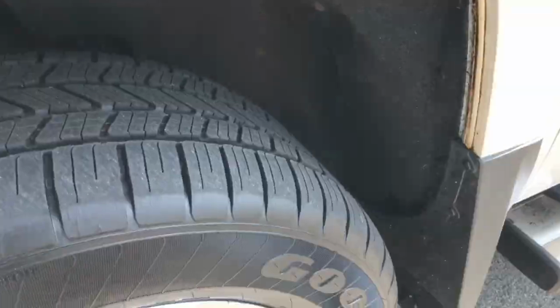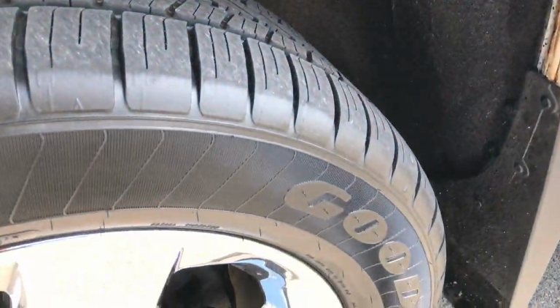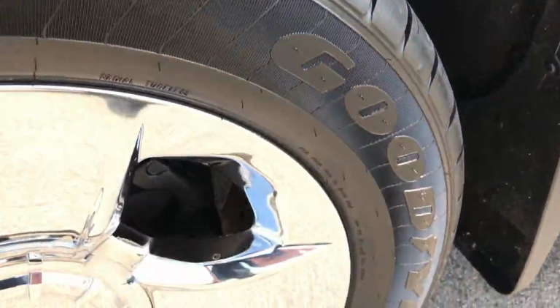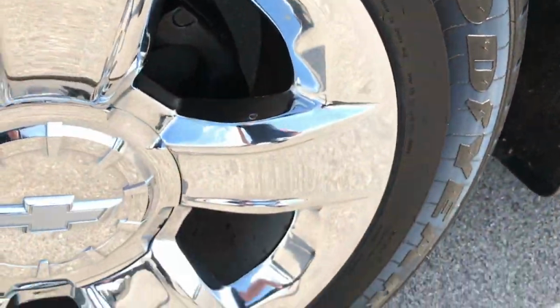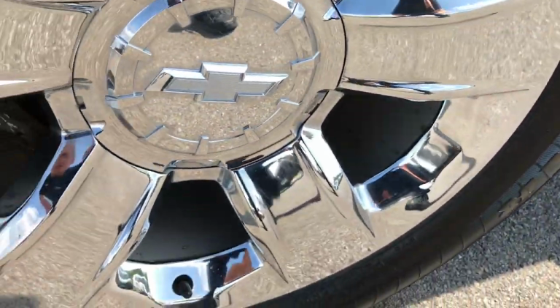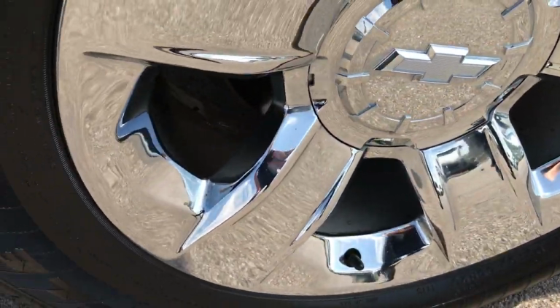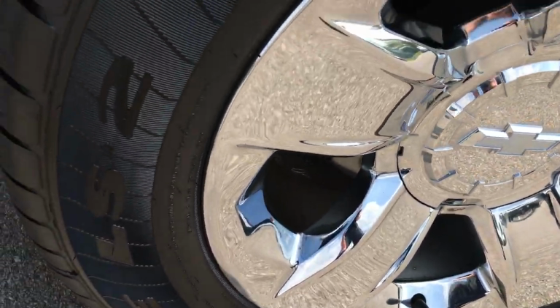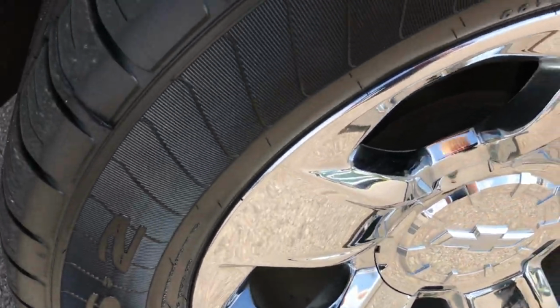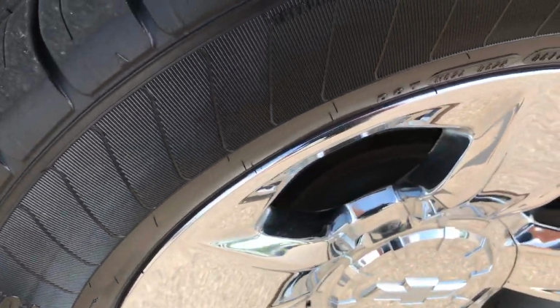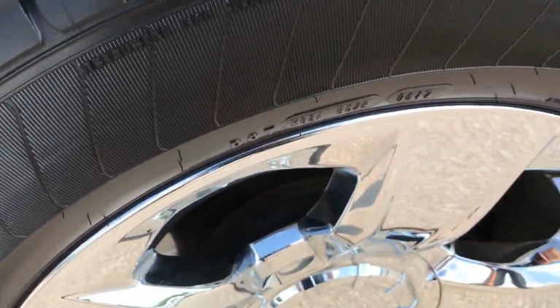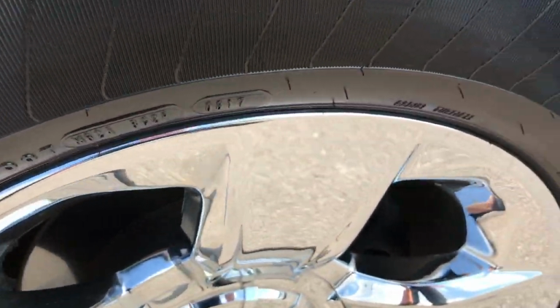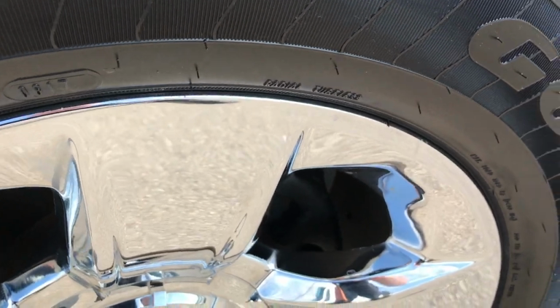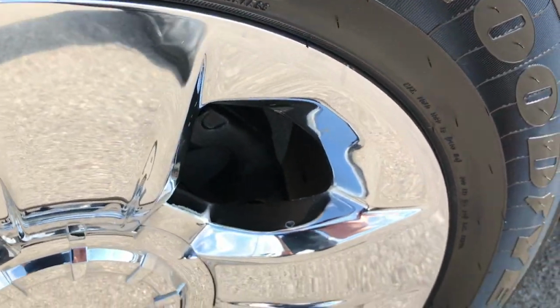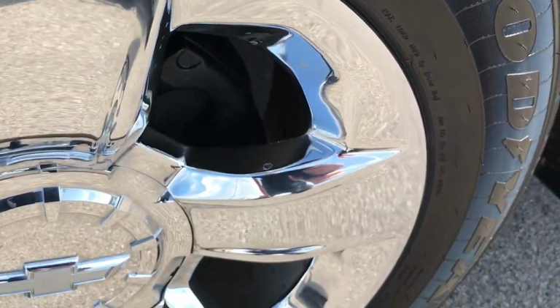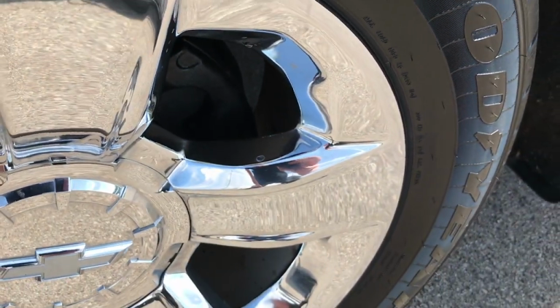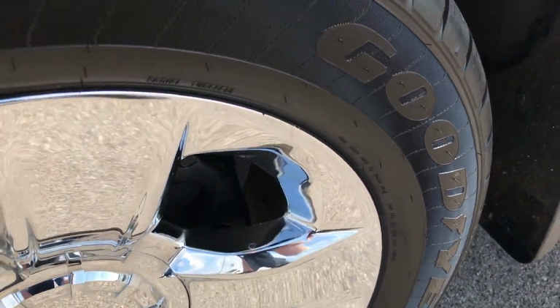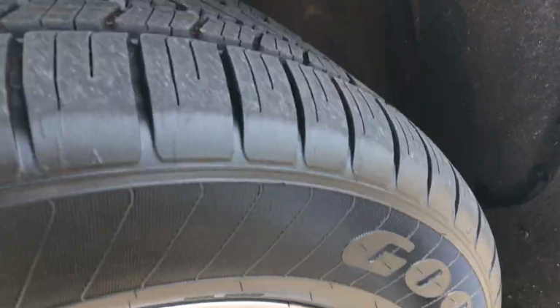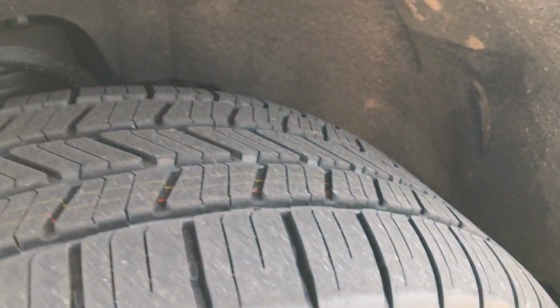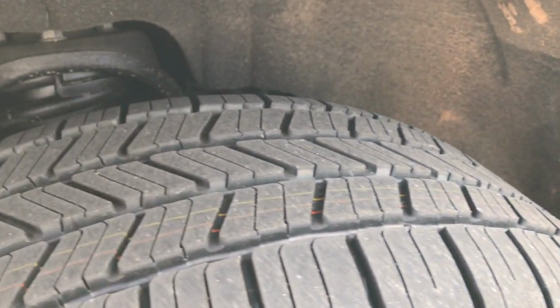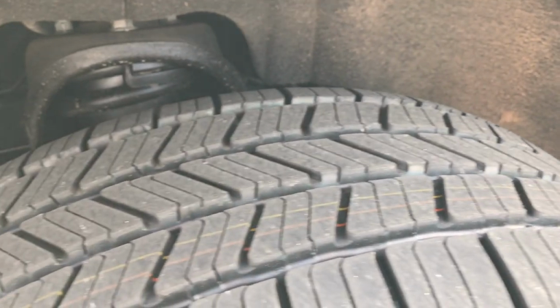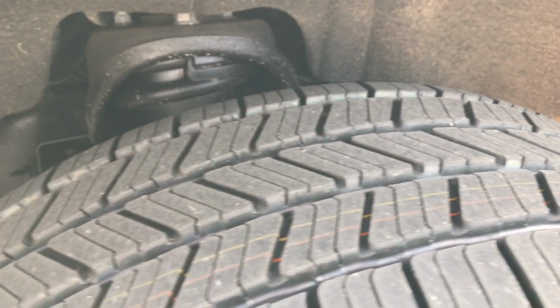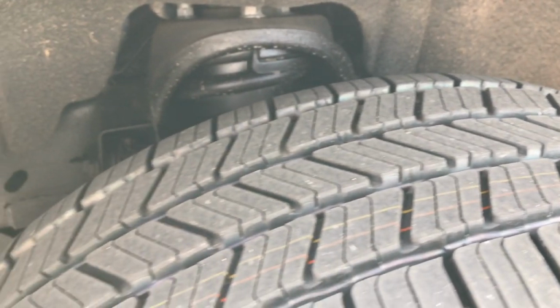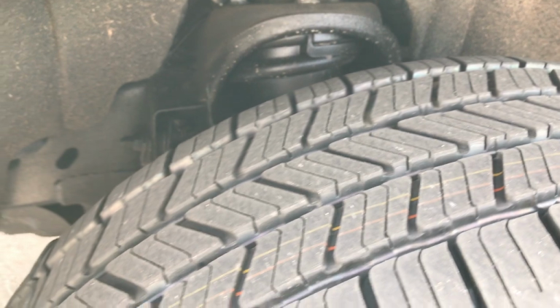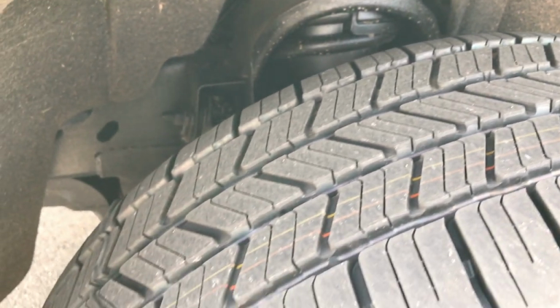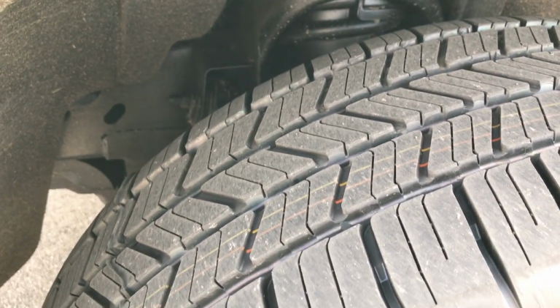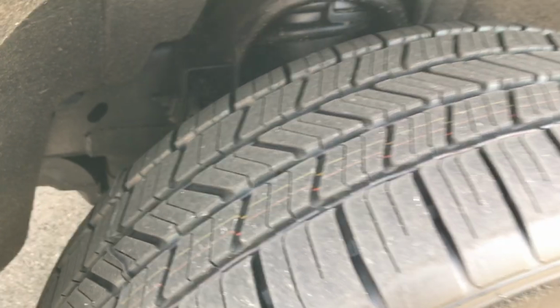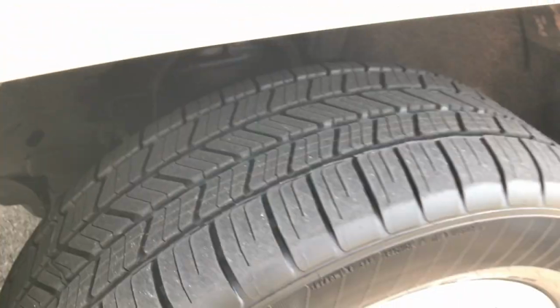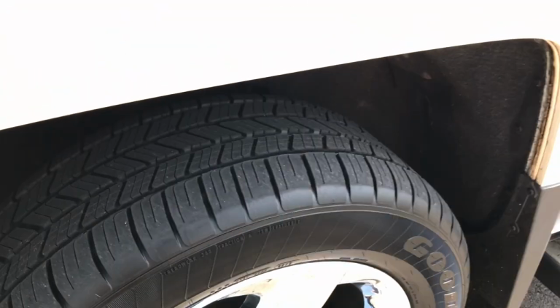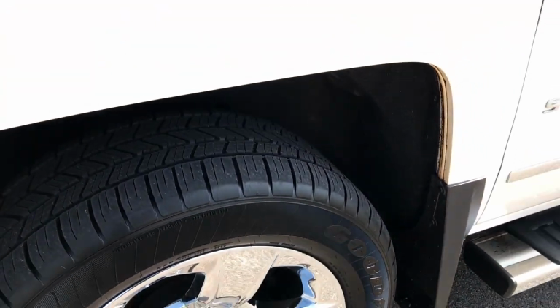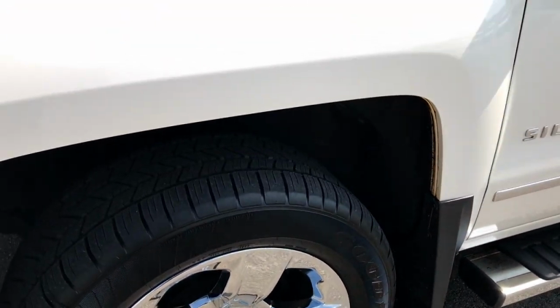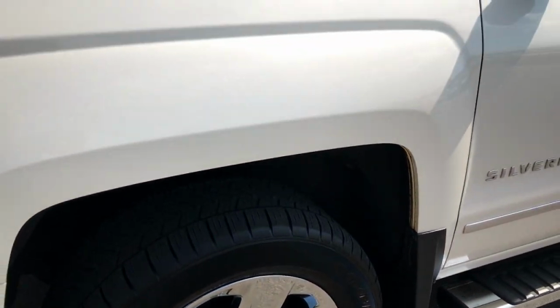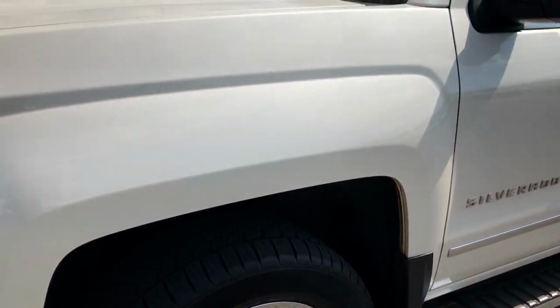This truck does have Goodyear Eagle LS 275-65R20 tires on the 20-inch chromed alloy rims. These tires are brand new — we put them on in our shop, so they have less than 10 miles on them.